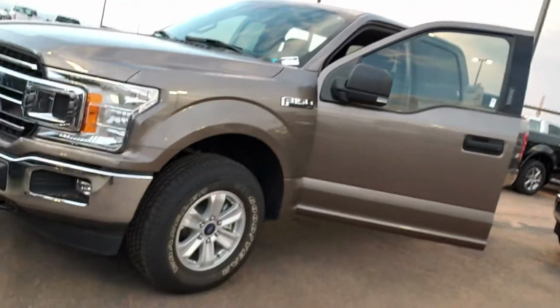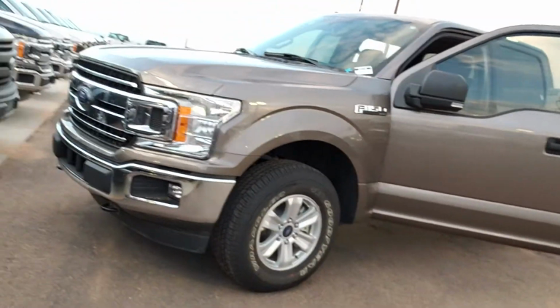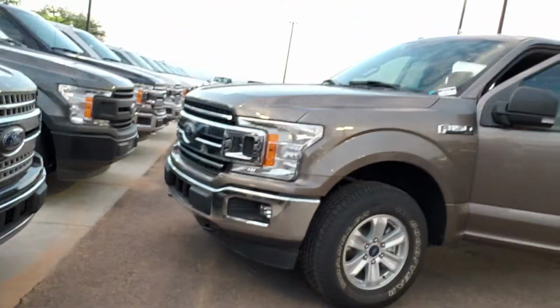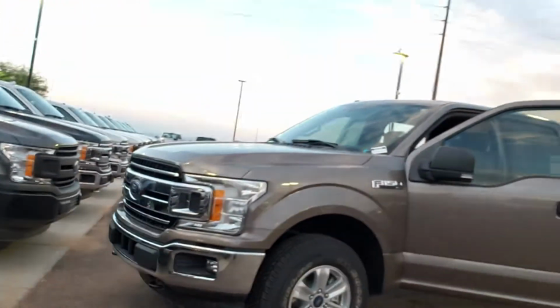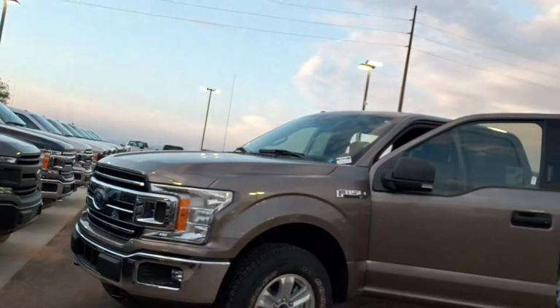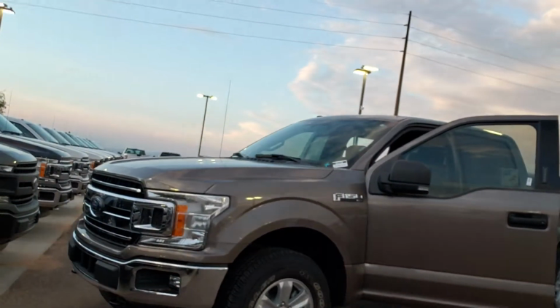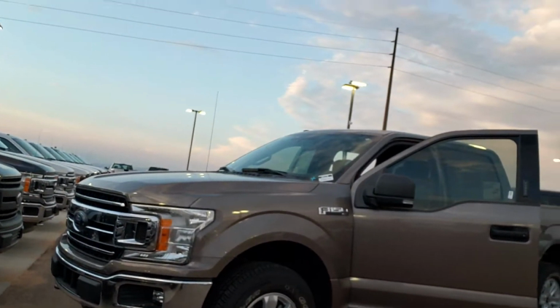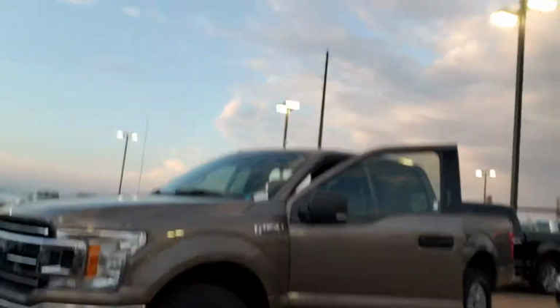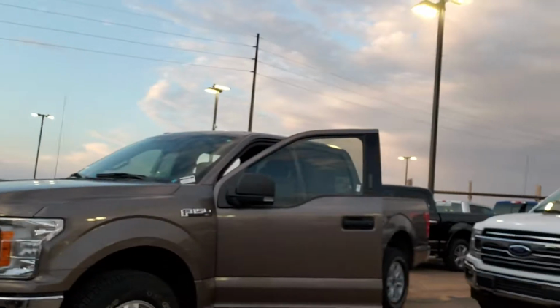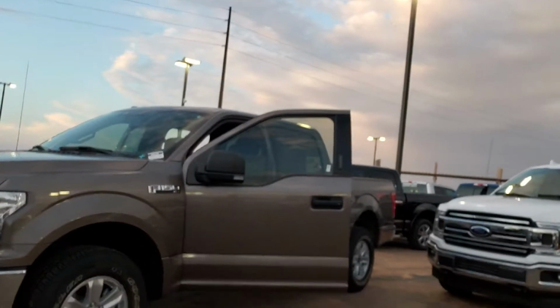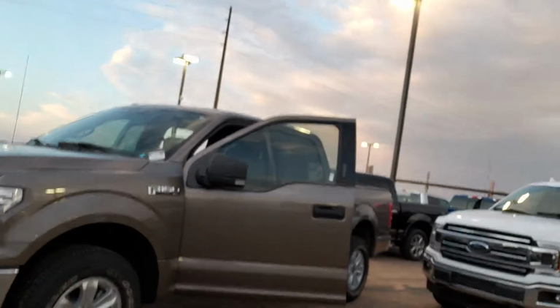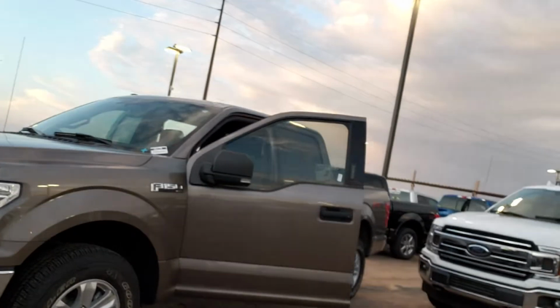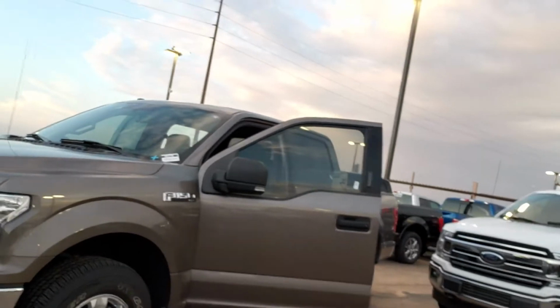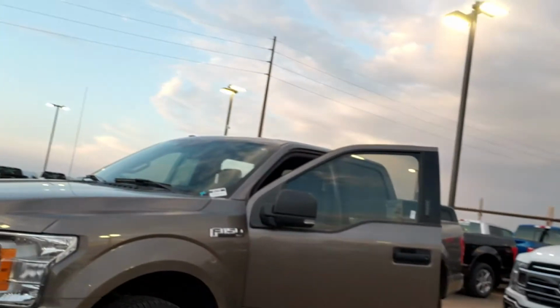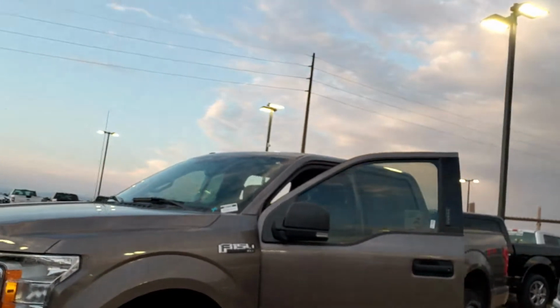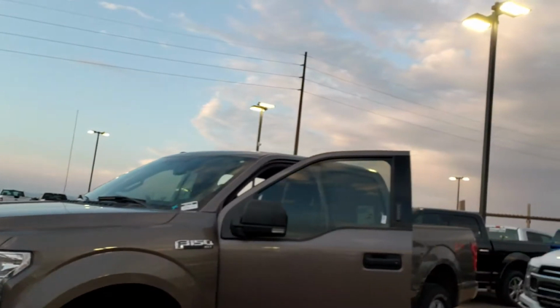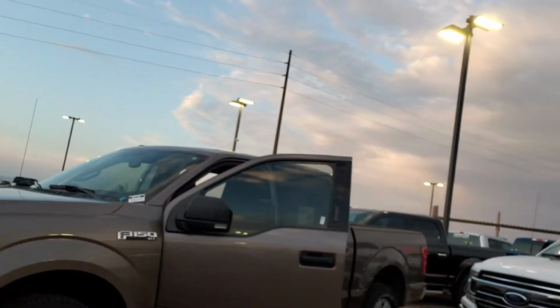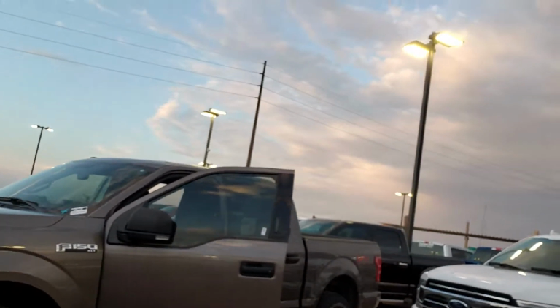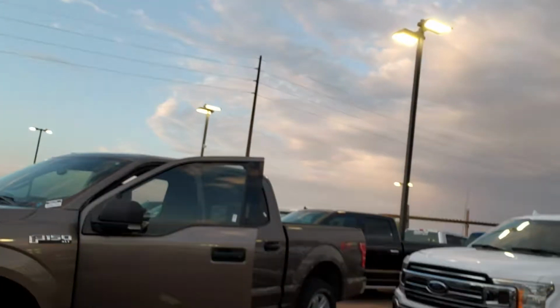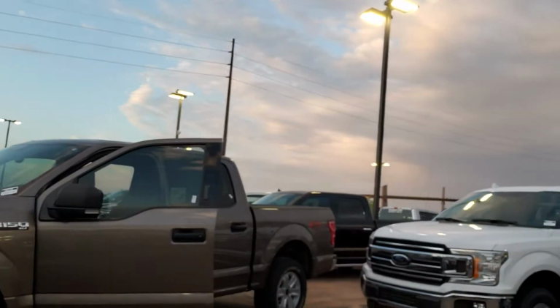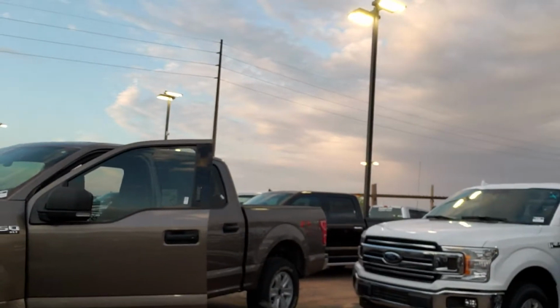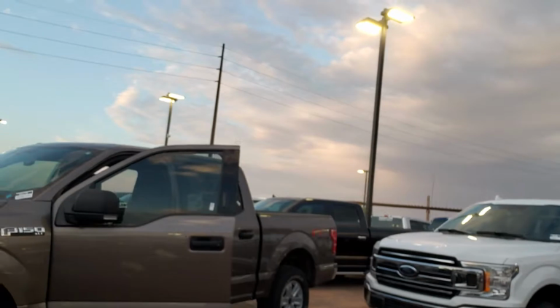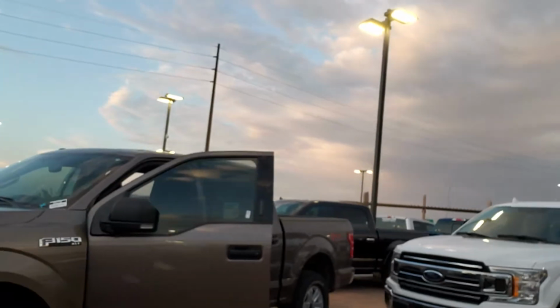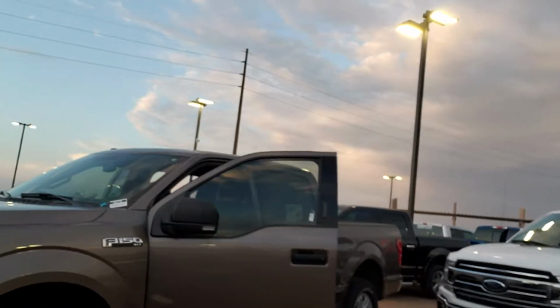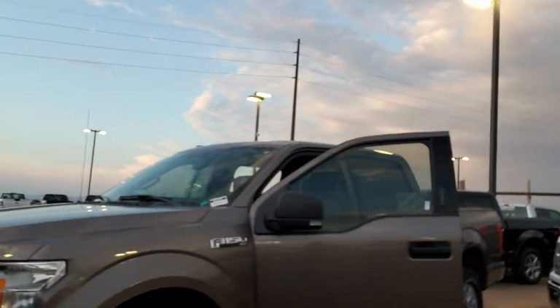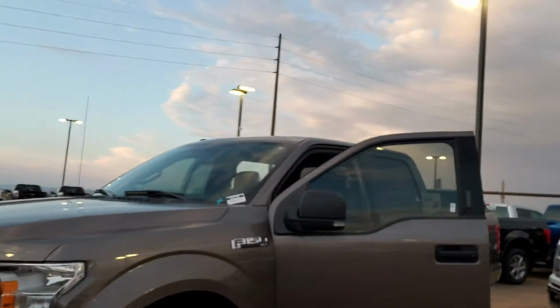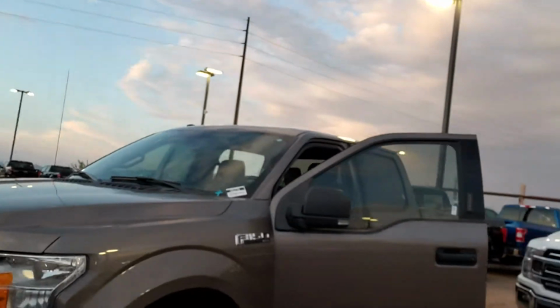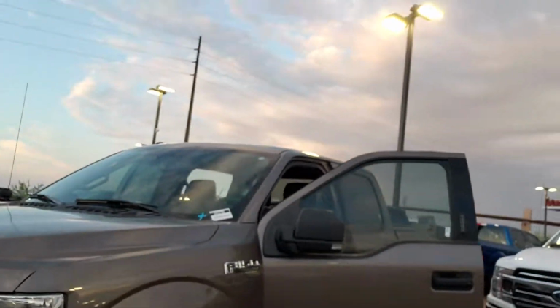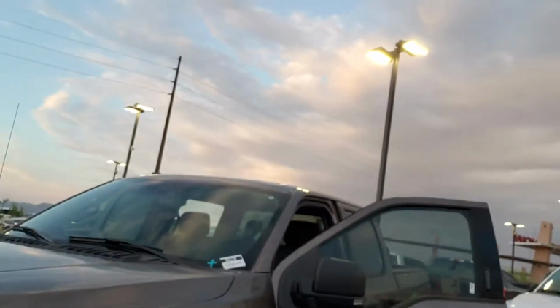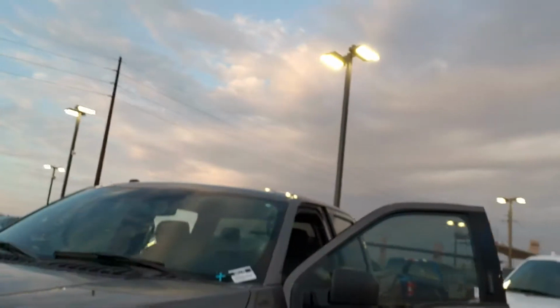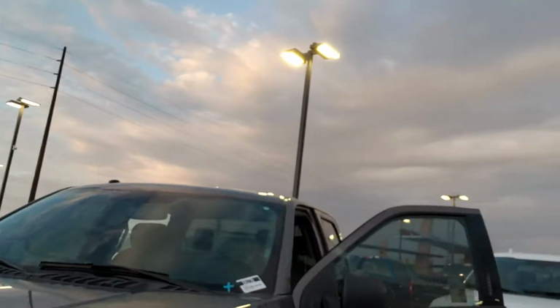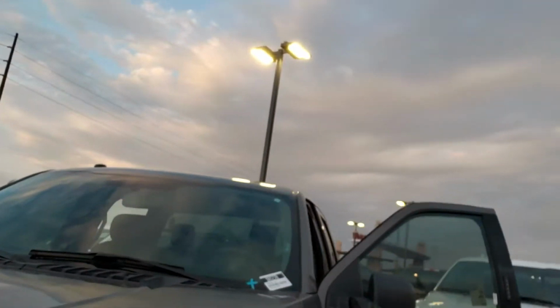This is the stone gray F-150 XLT. As we notice, it has the FX4 package — let's walk around the entire truck here.